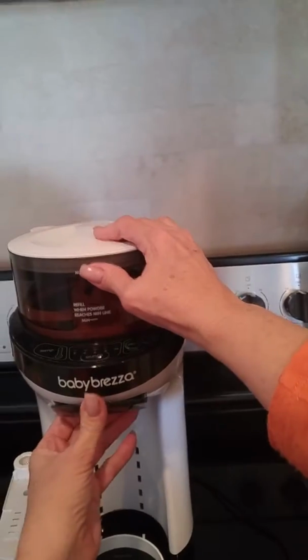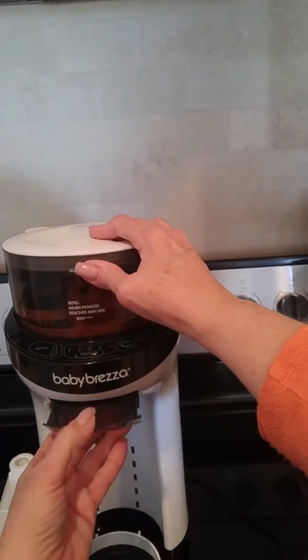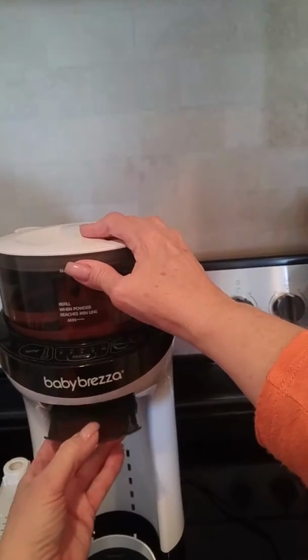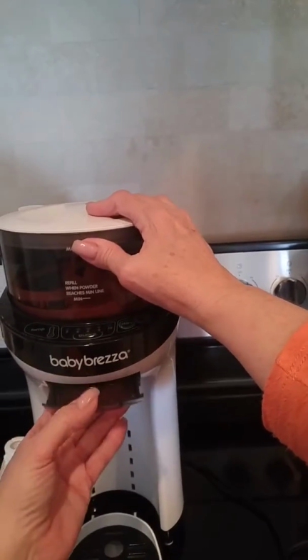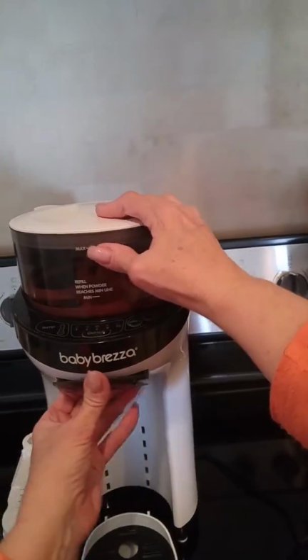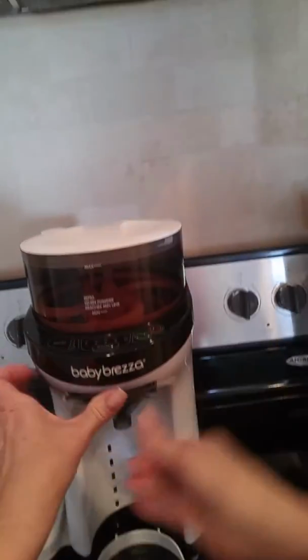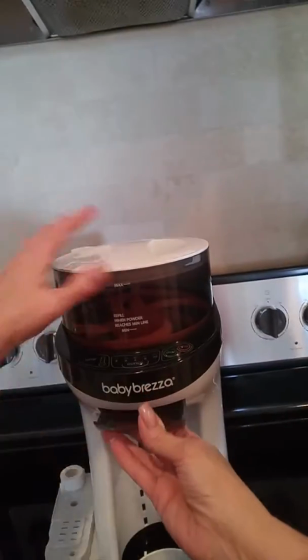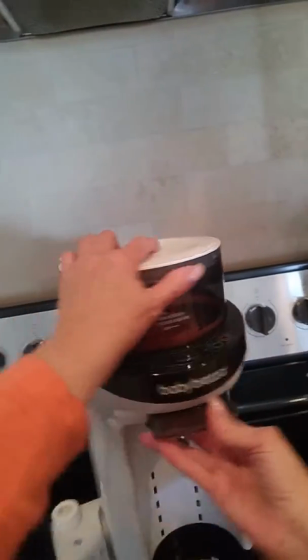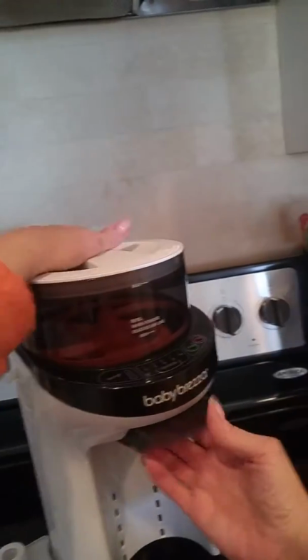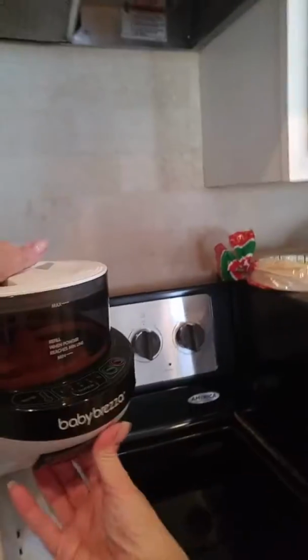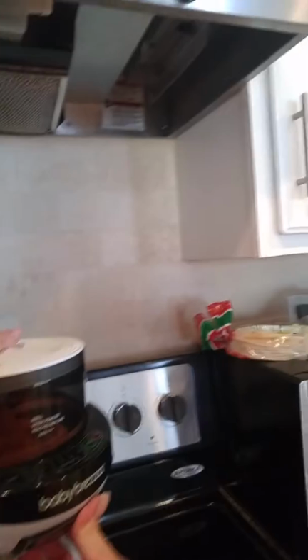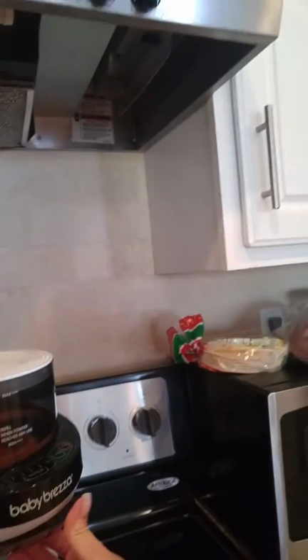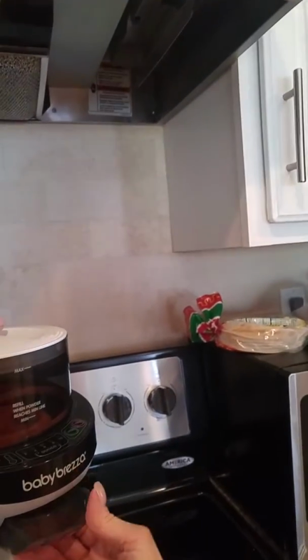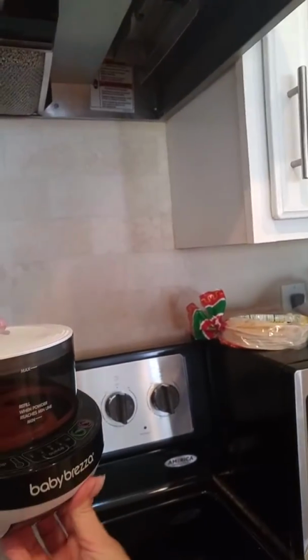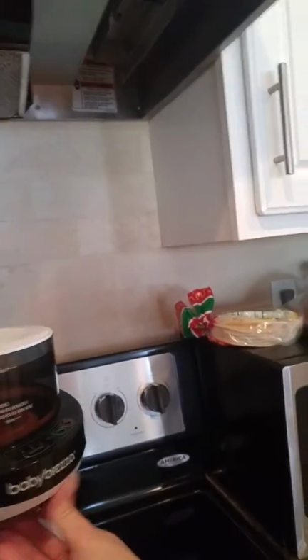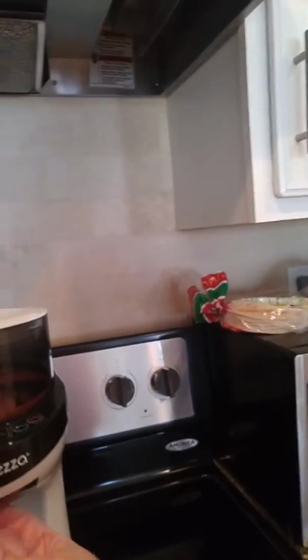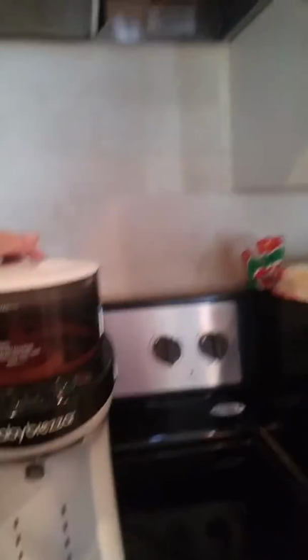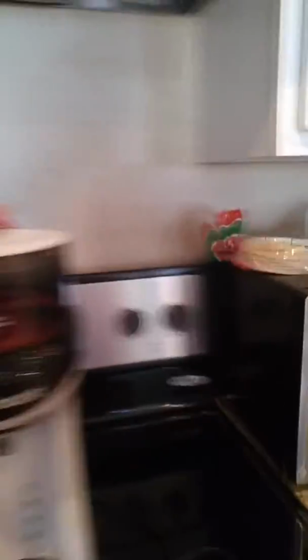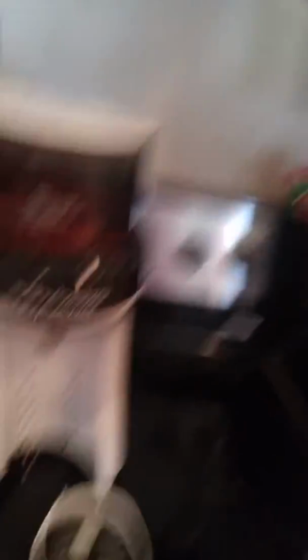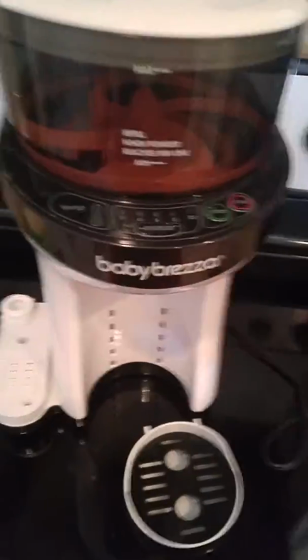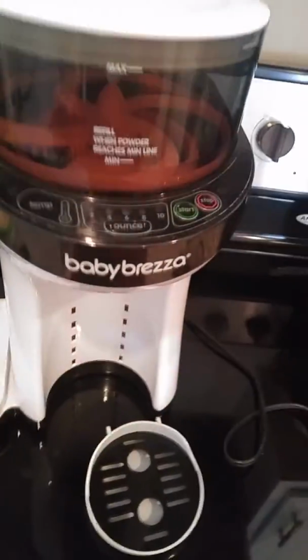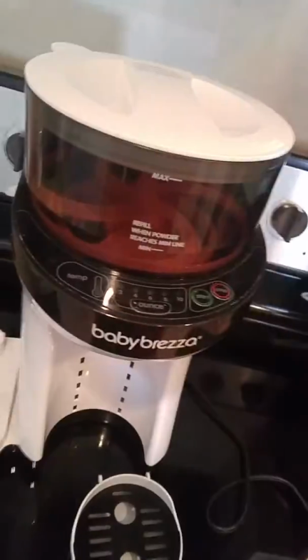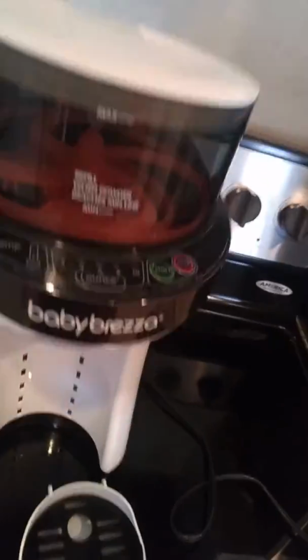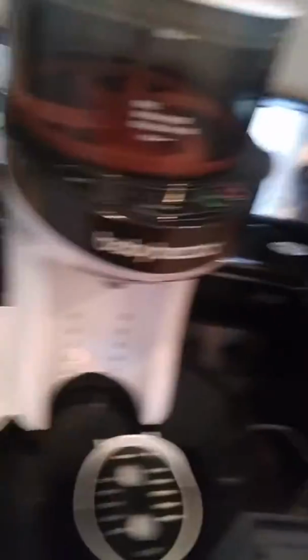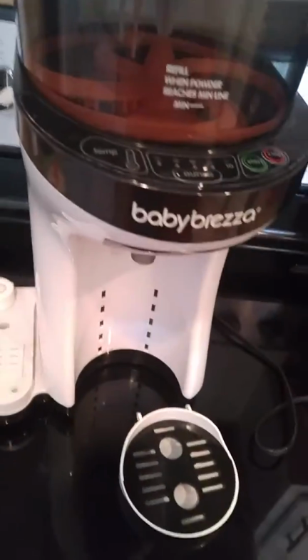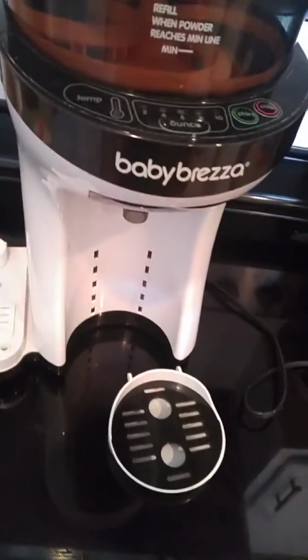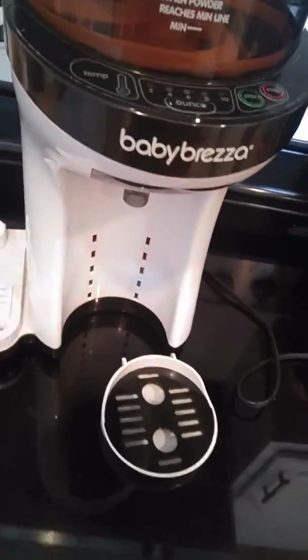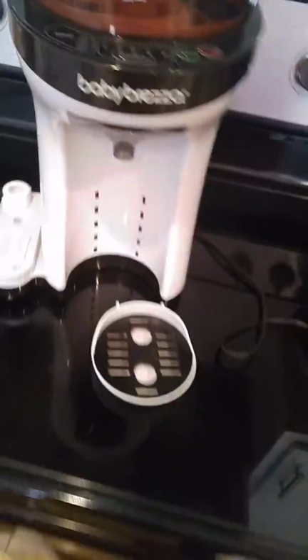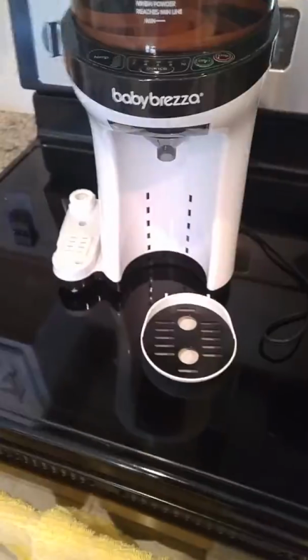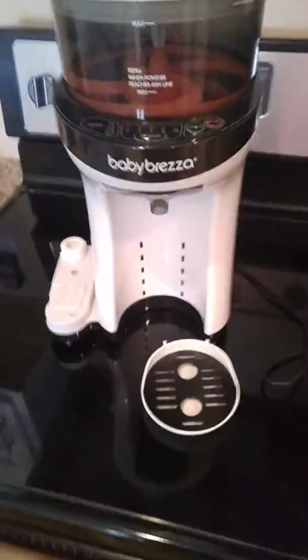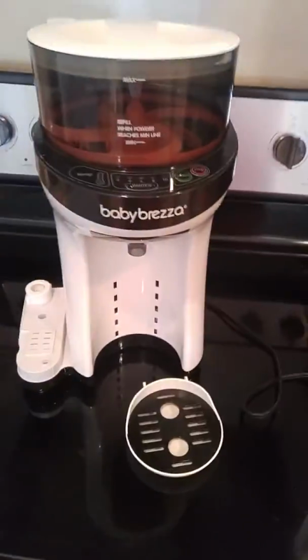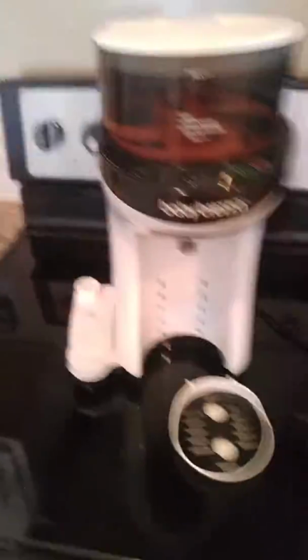It's not going in right — something must be wrong. There. Got it. So that's how you put a Baby Brezza together. And our number is five, so that's why it's set that way.